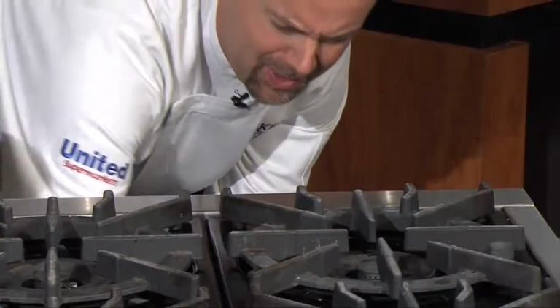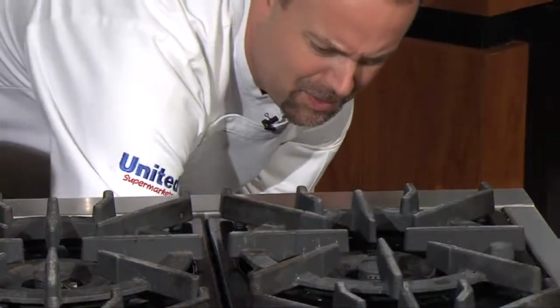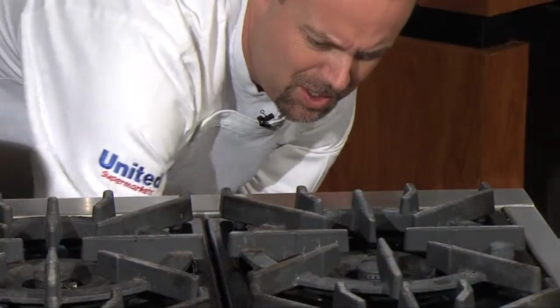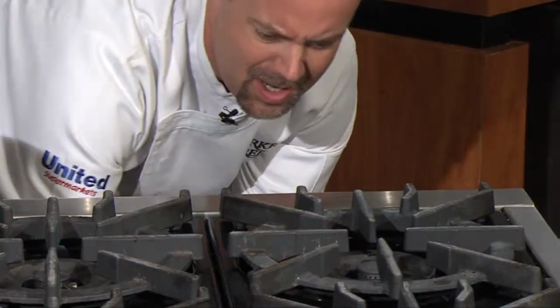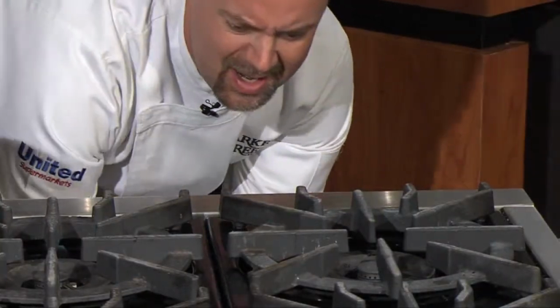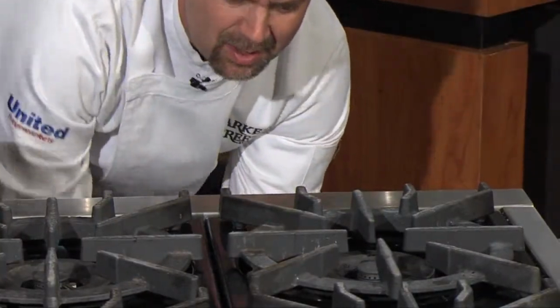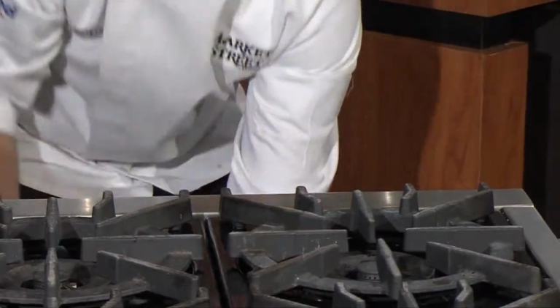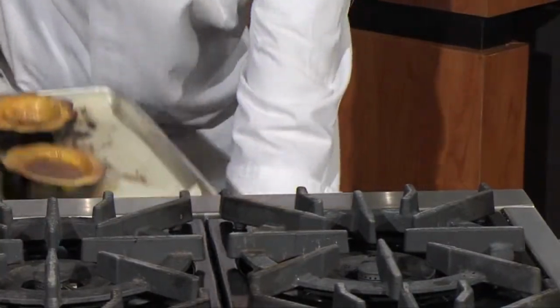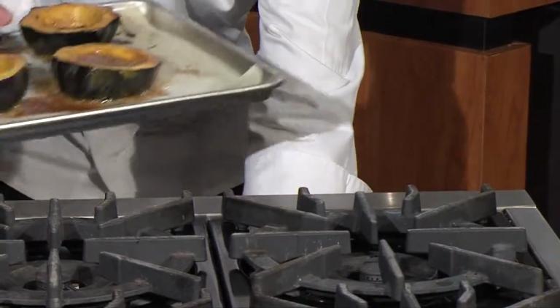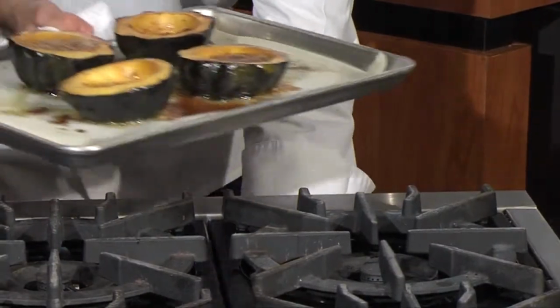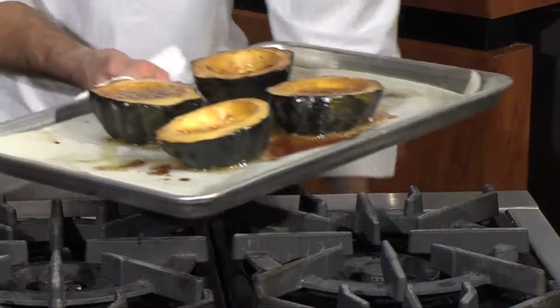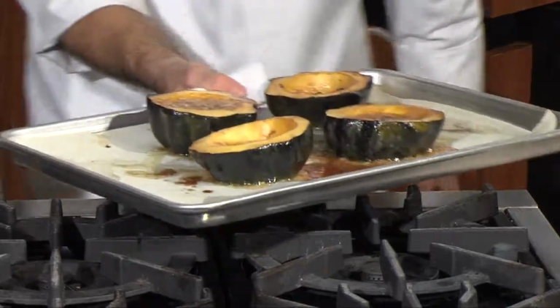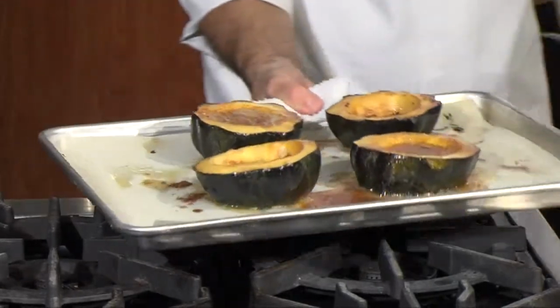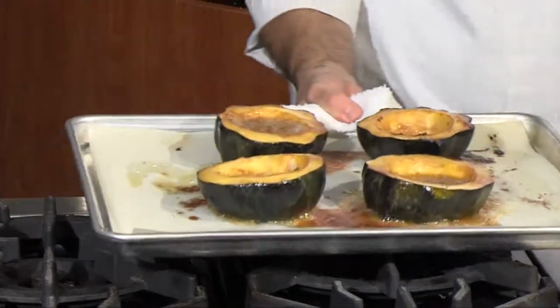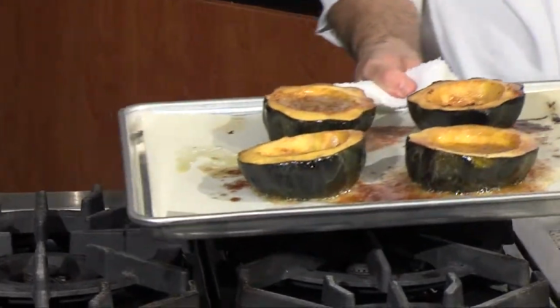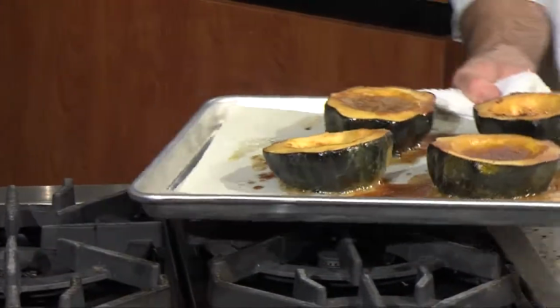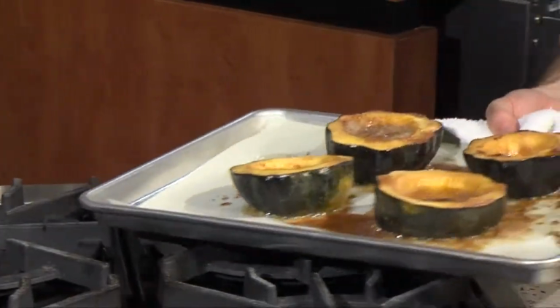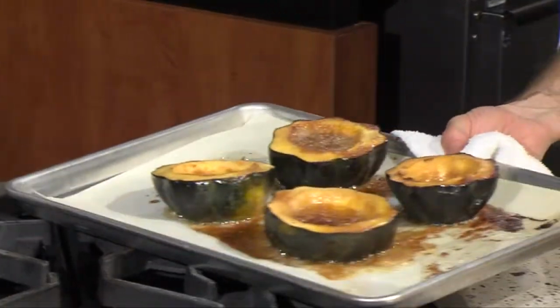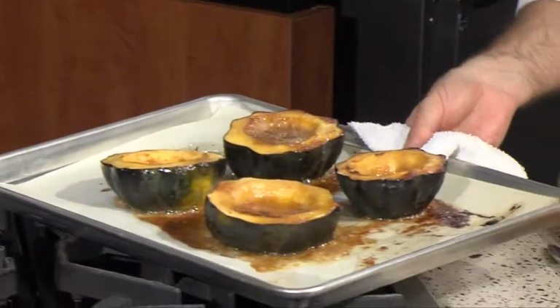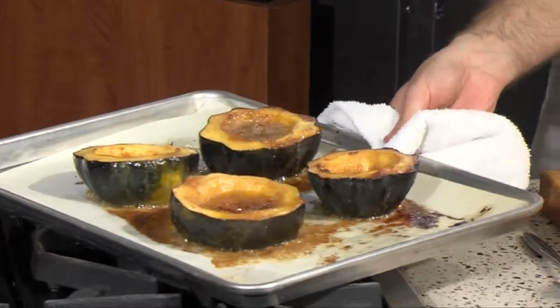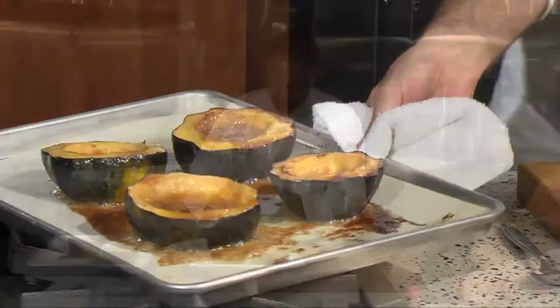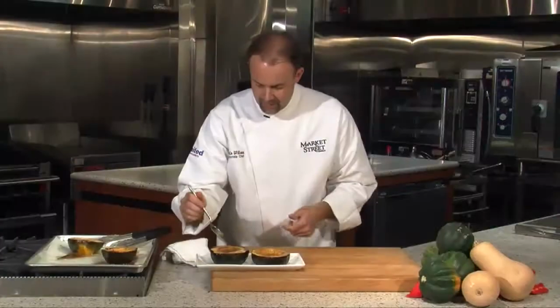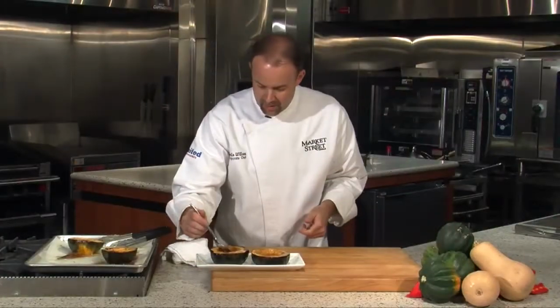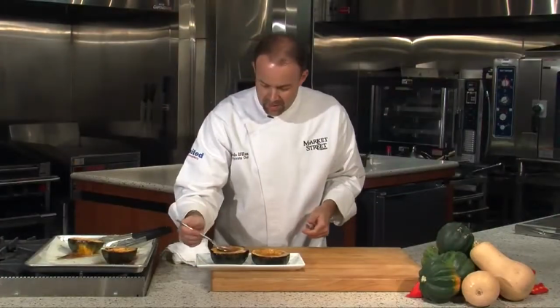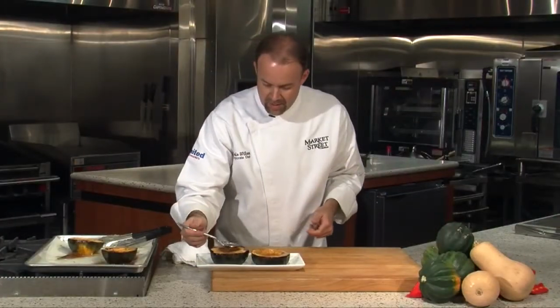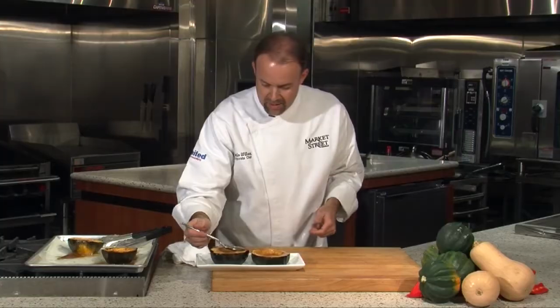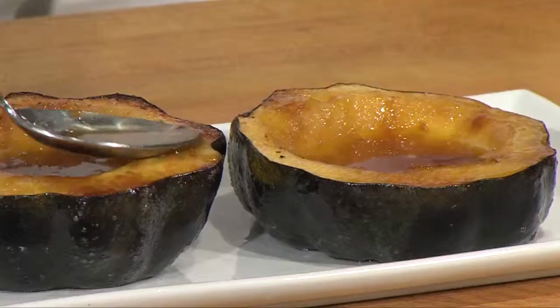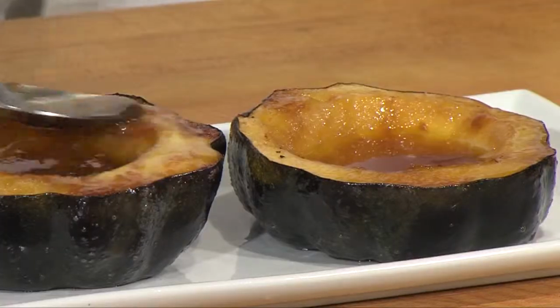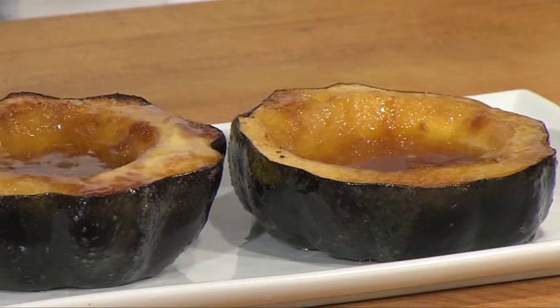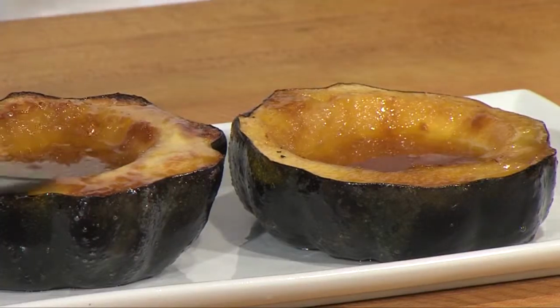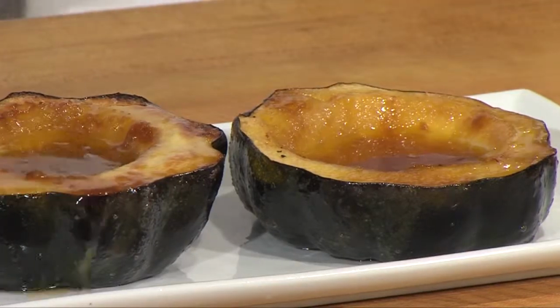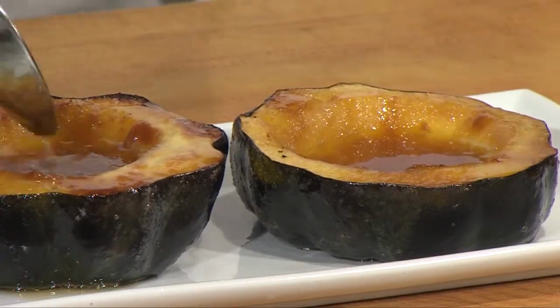They've started to get nice and caramelized. The sugars have melted — look at that, beautiful. They smell just unbelievable. Spoon this around the outside, give it a nice look.